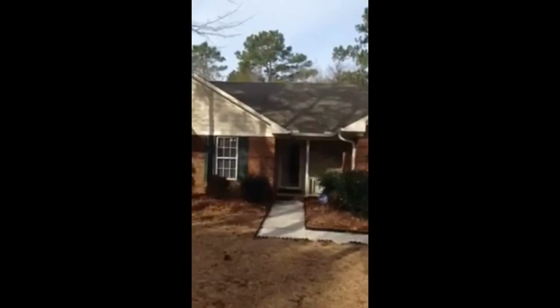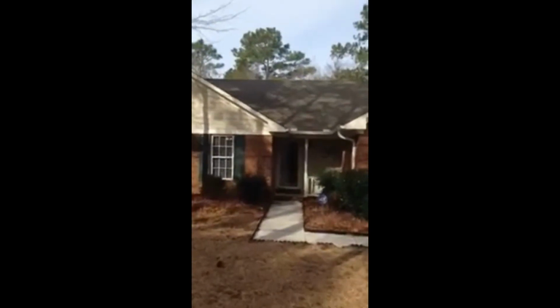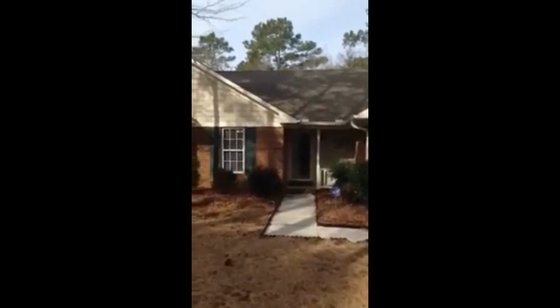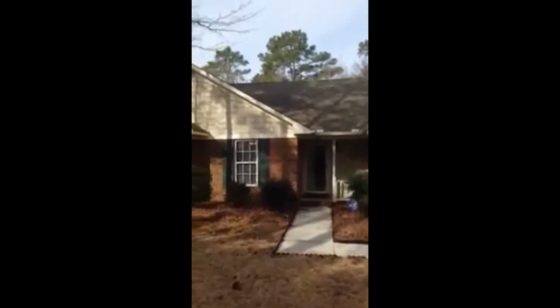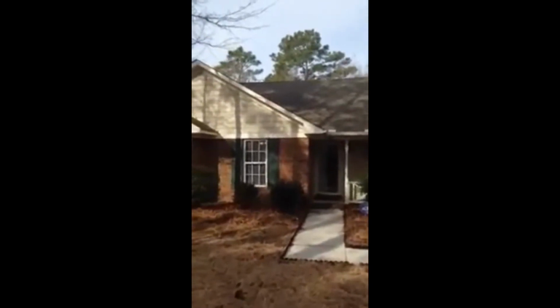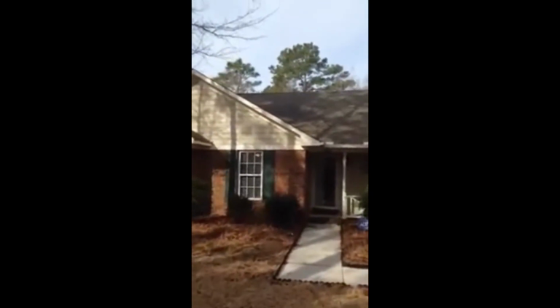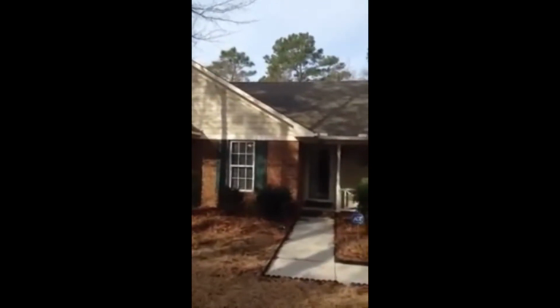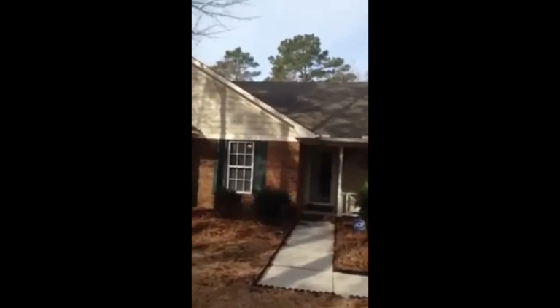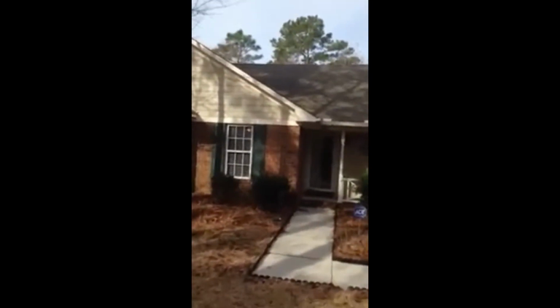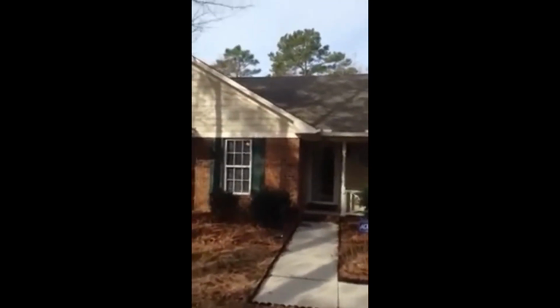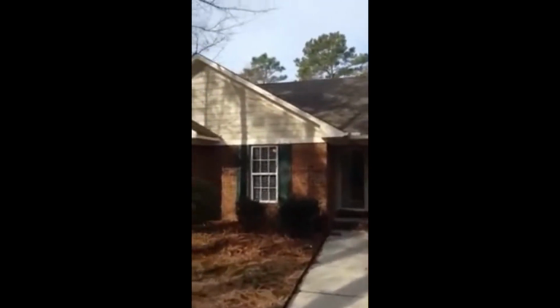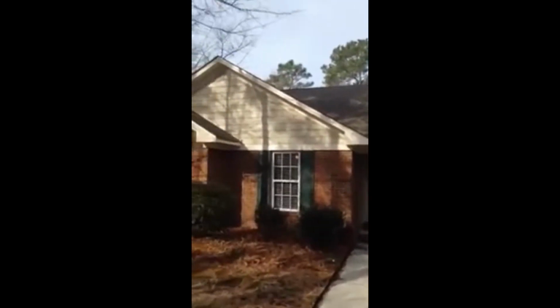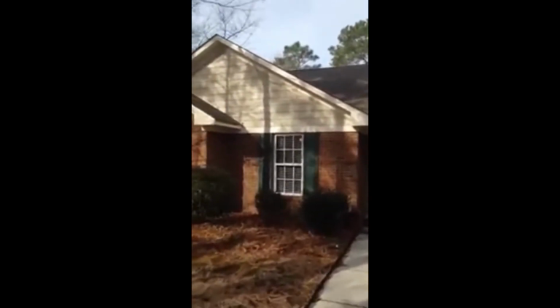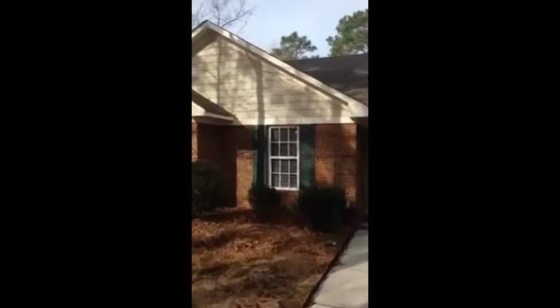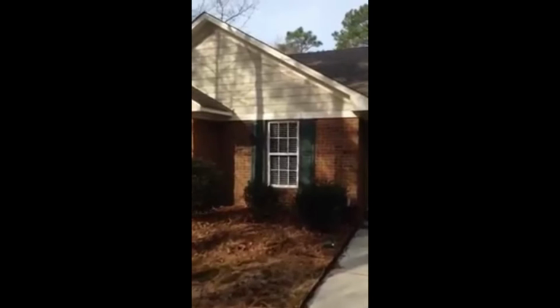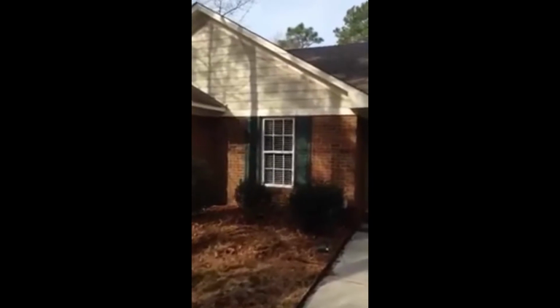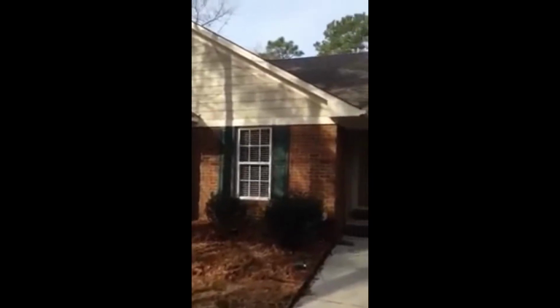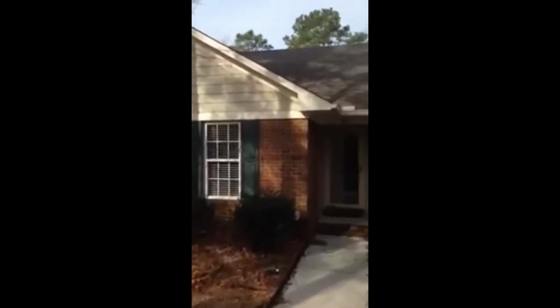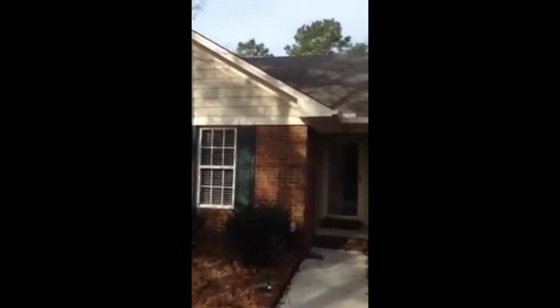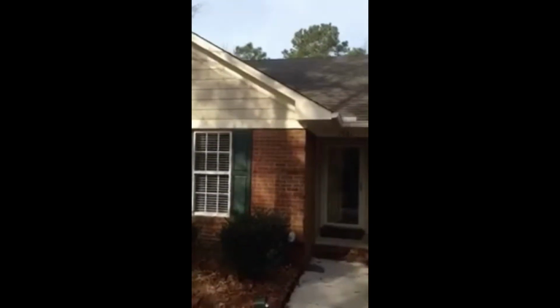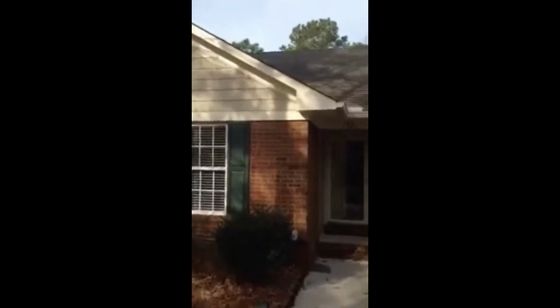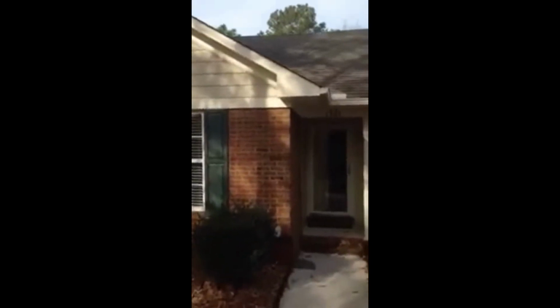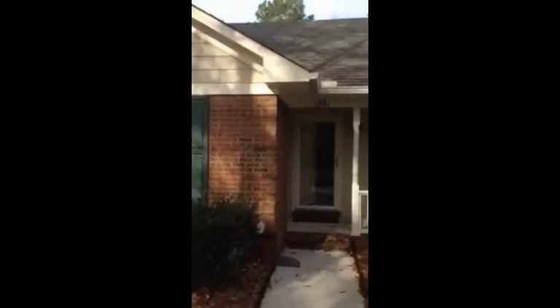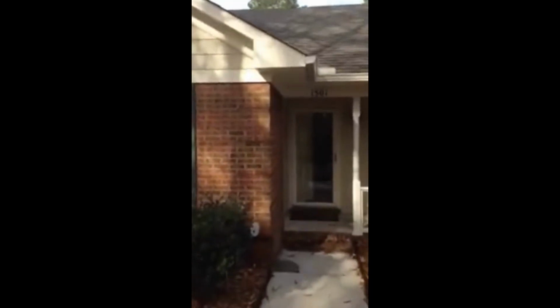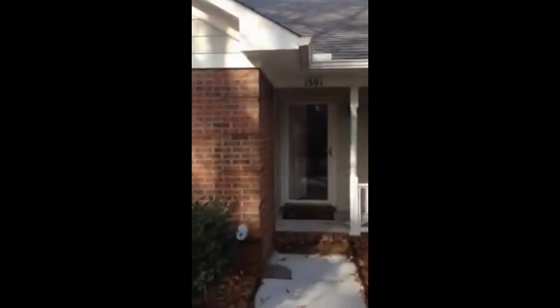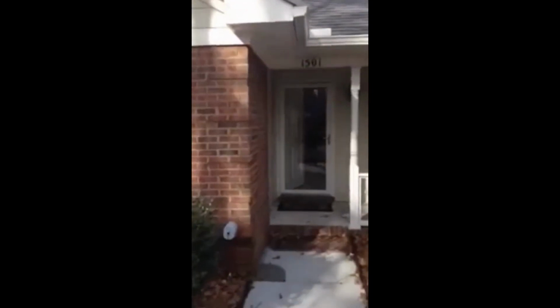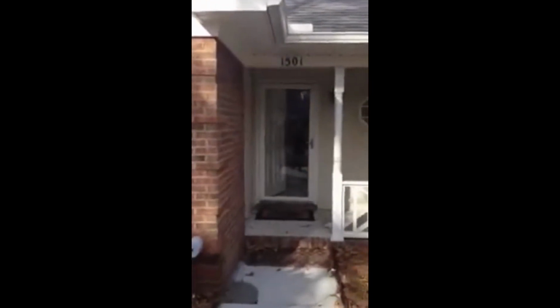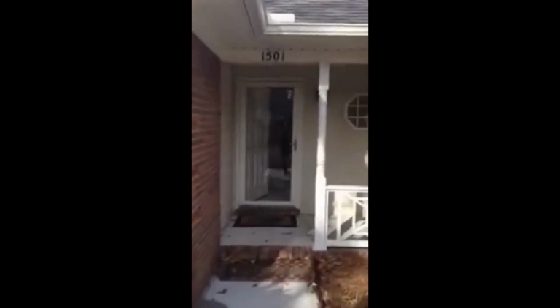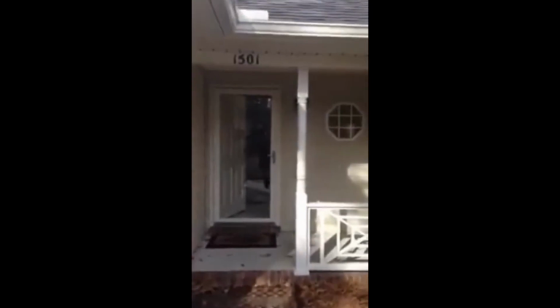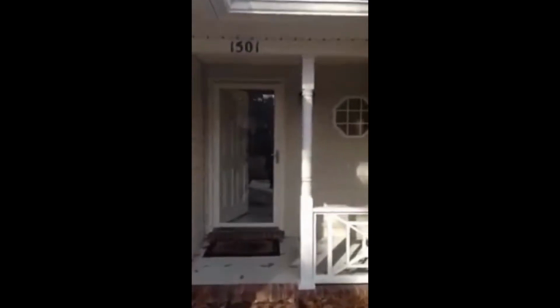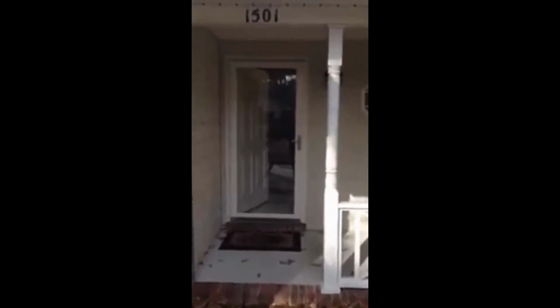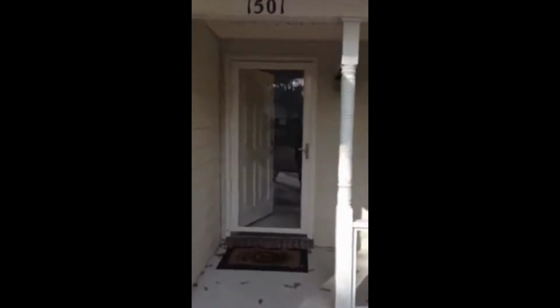This home has an all brick exterior with vinyl trim and some vinyl accents, so it's very low maintenance. Let's go in and take a look.